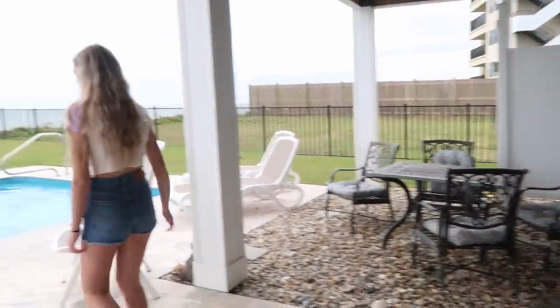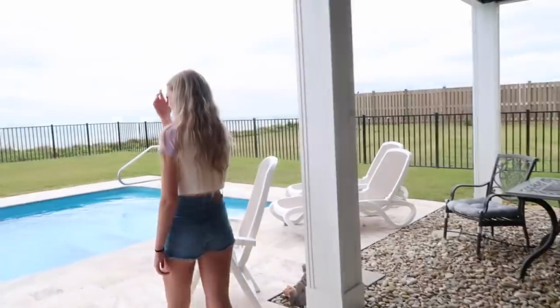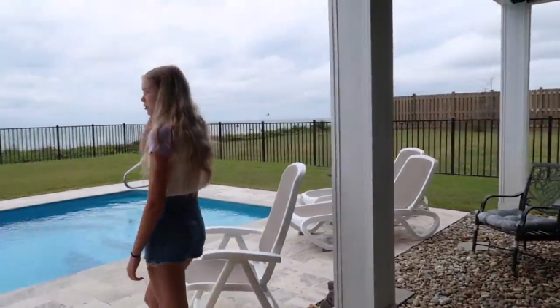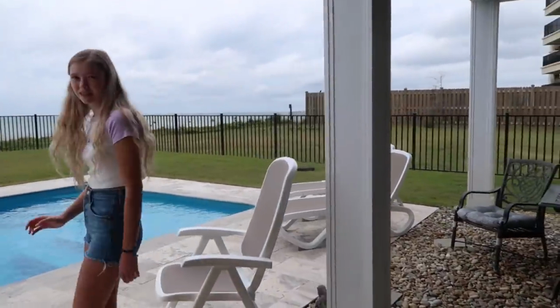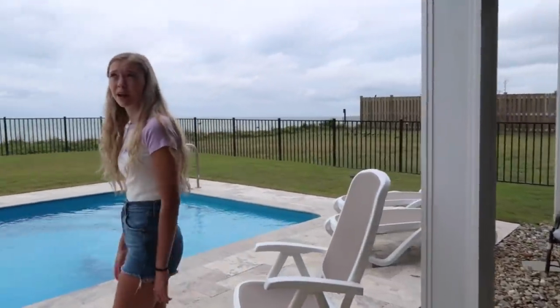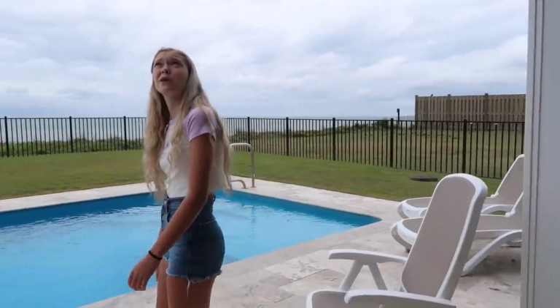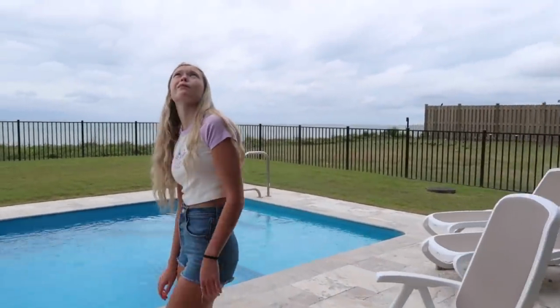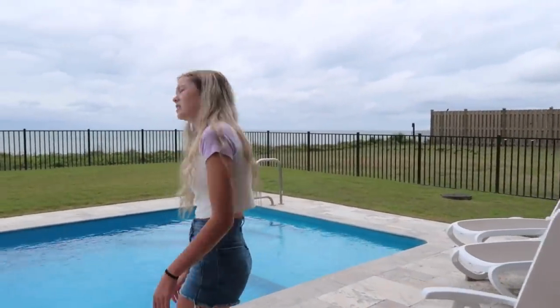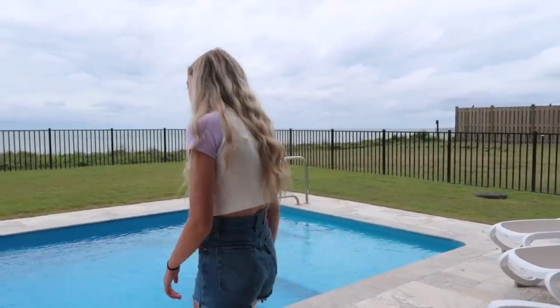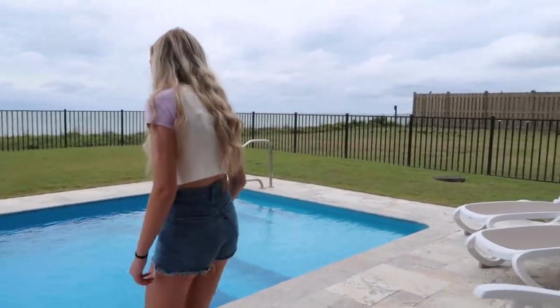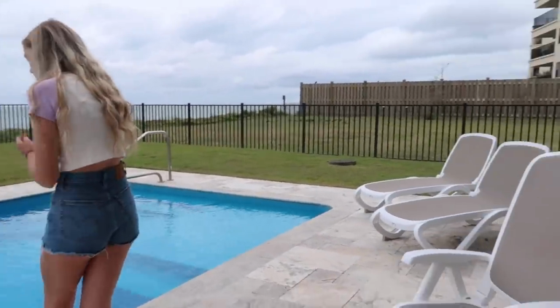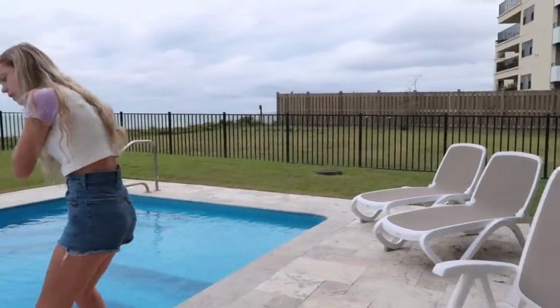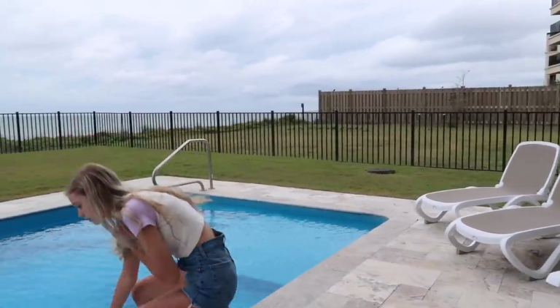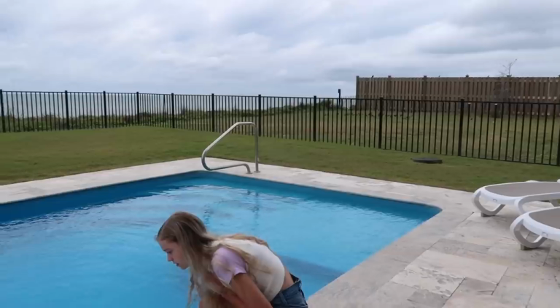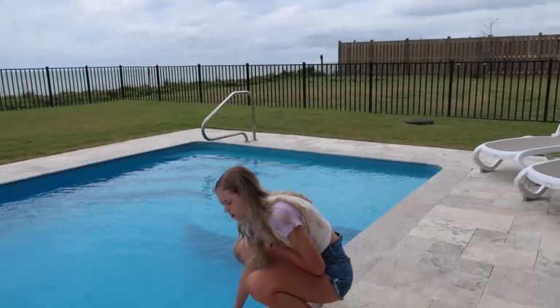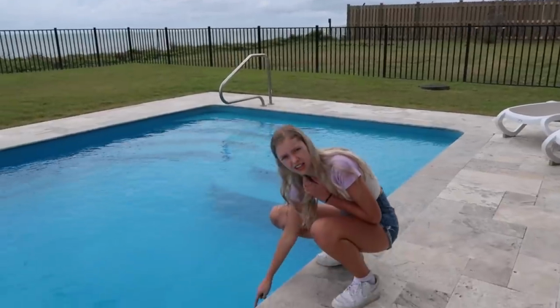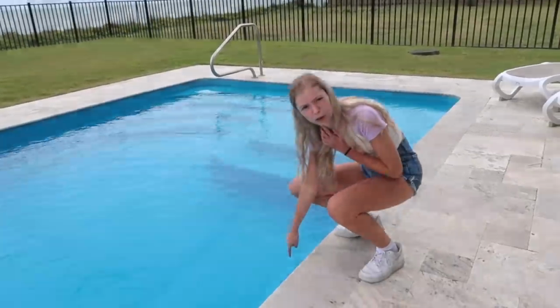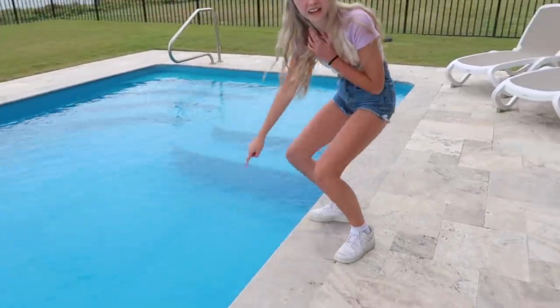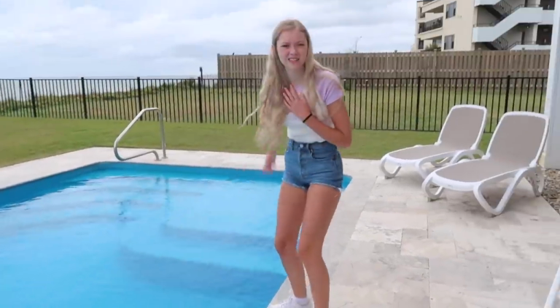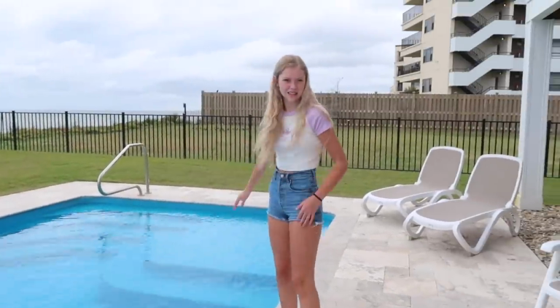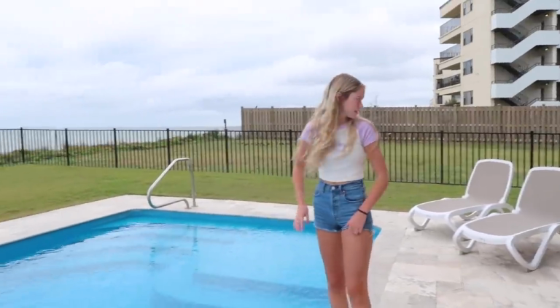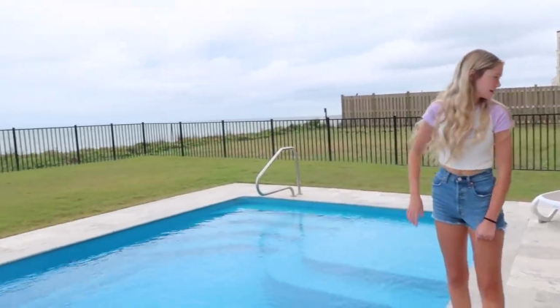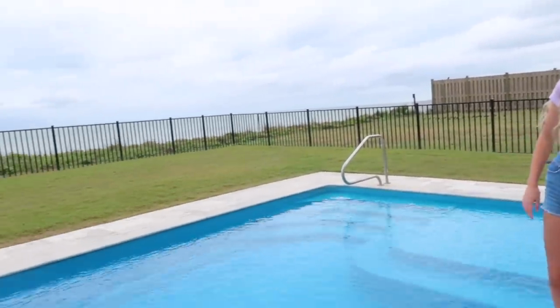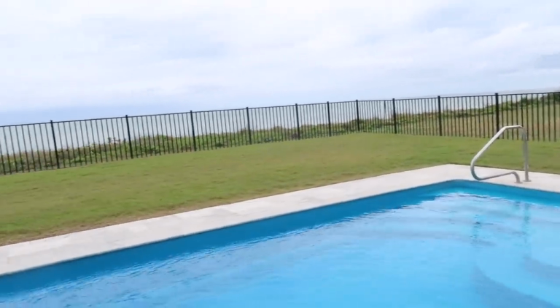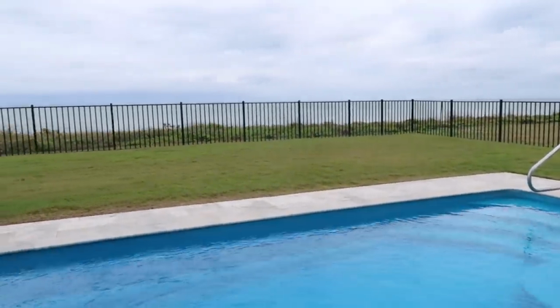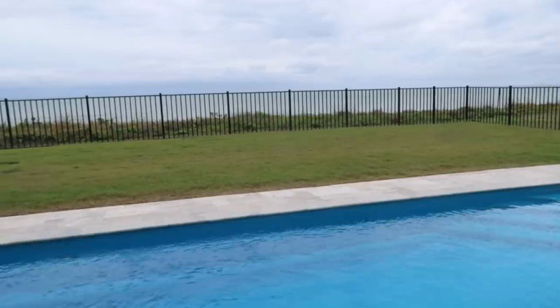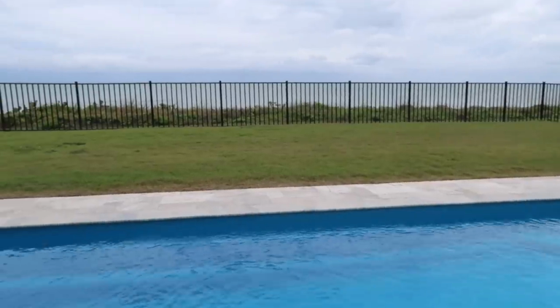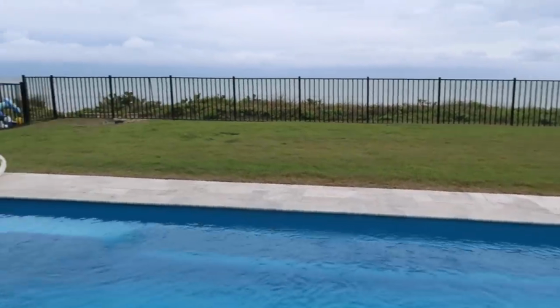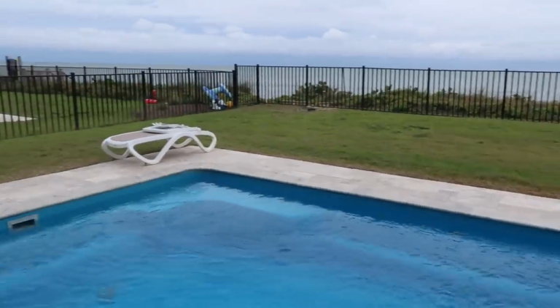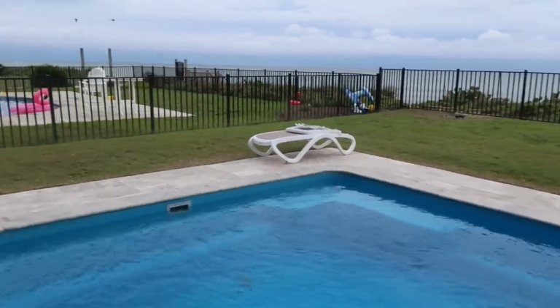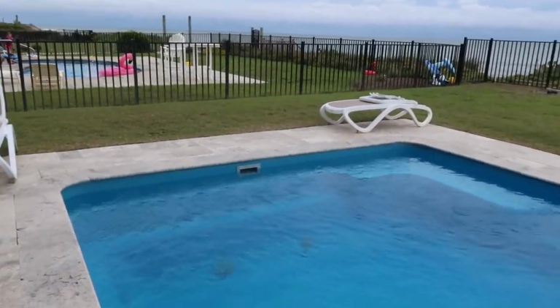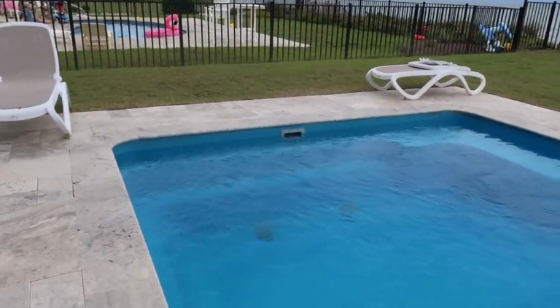You'll be able to see it better from on the shelf, but yeah. It's actually kind of warm right now. The pool is pretty deep.